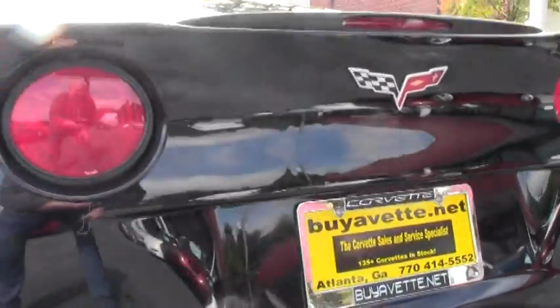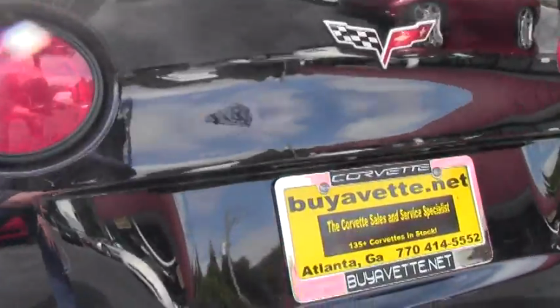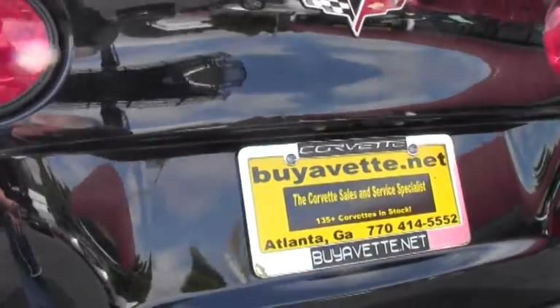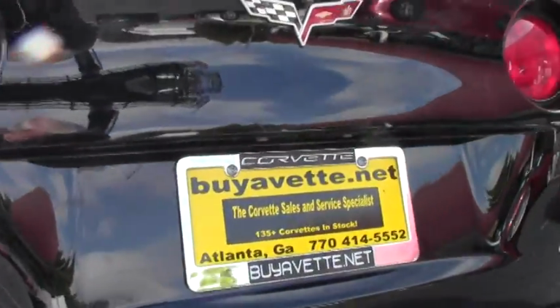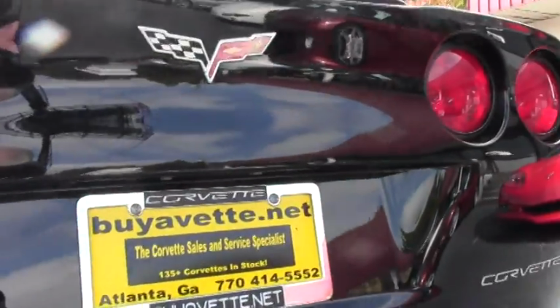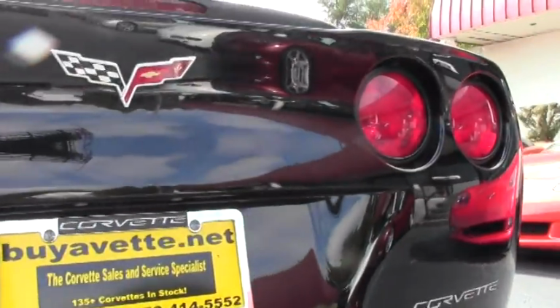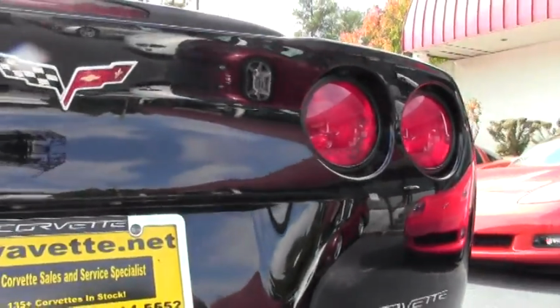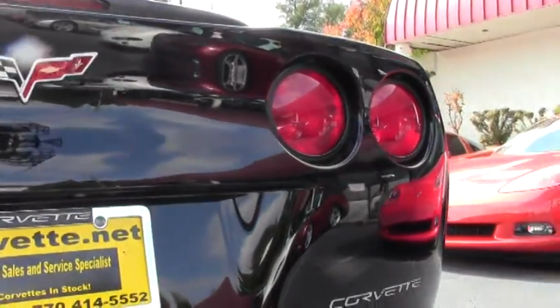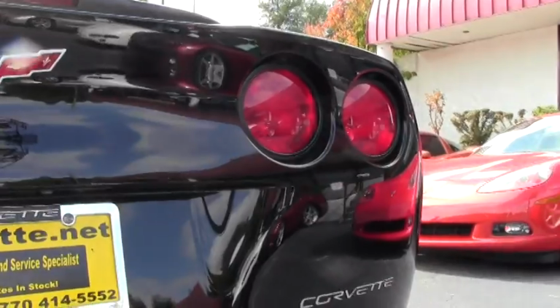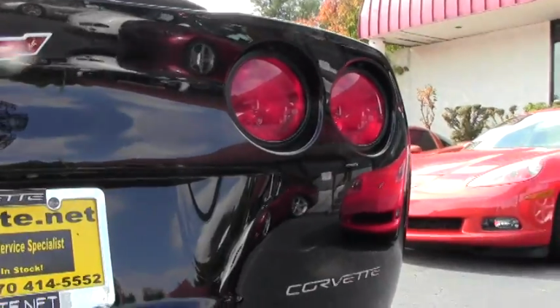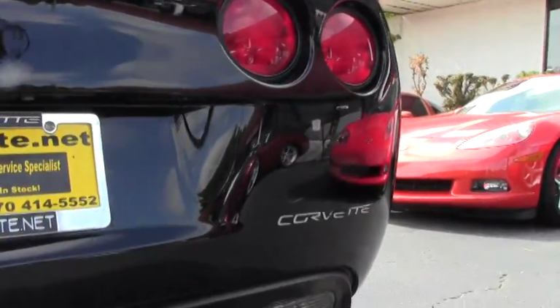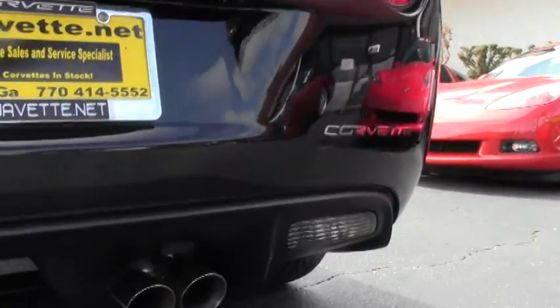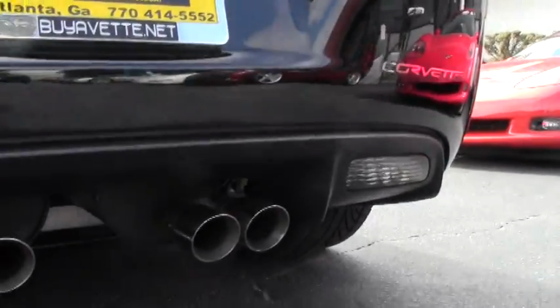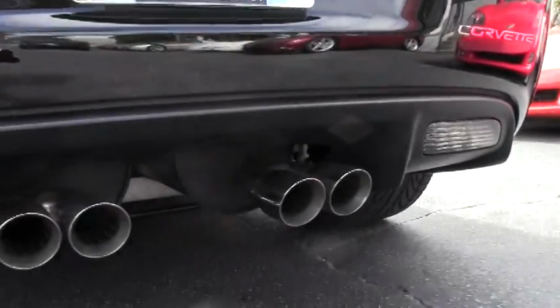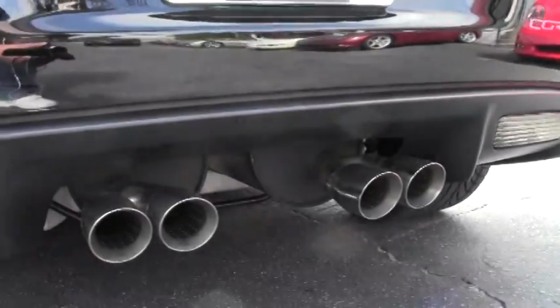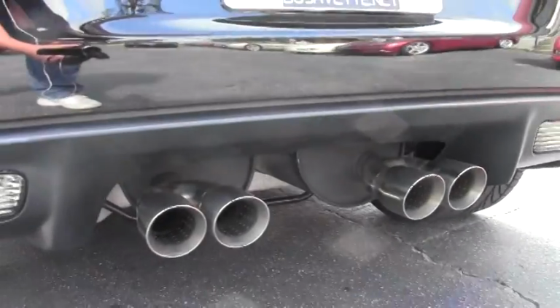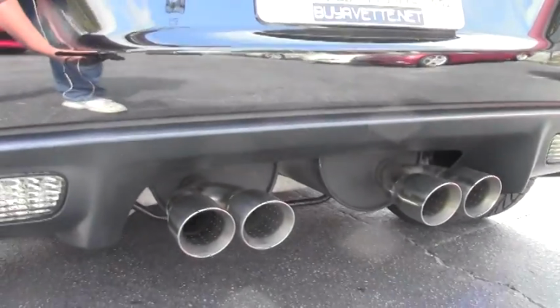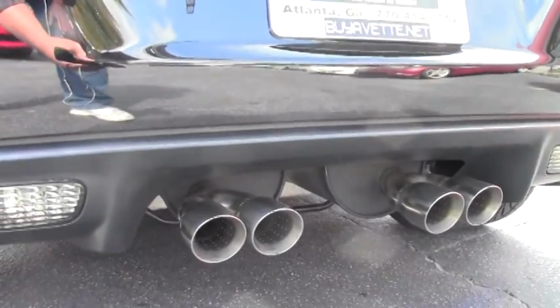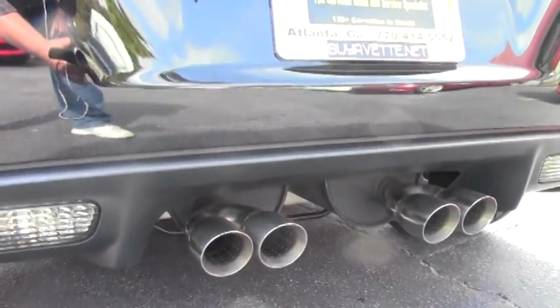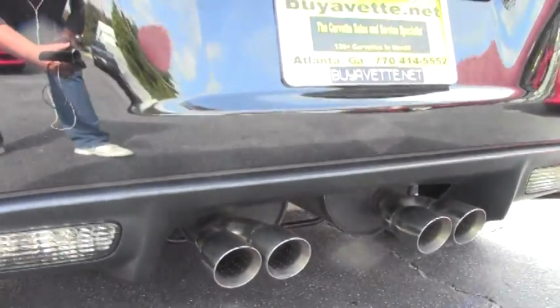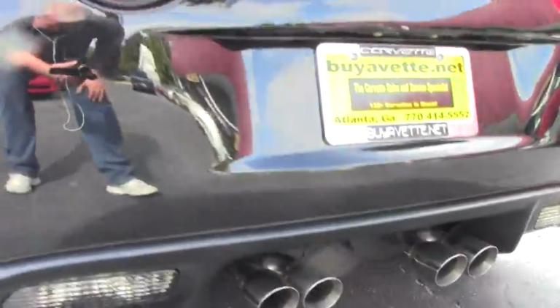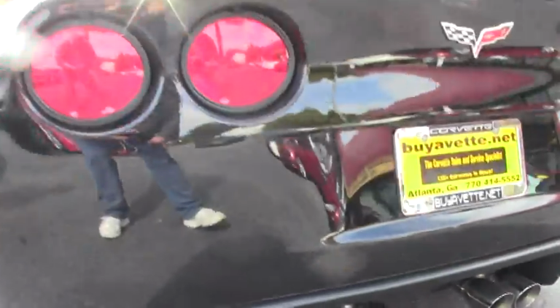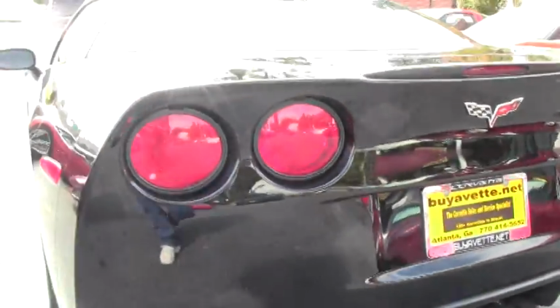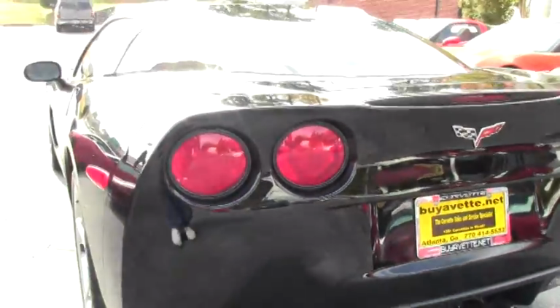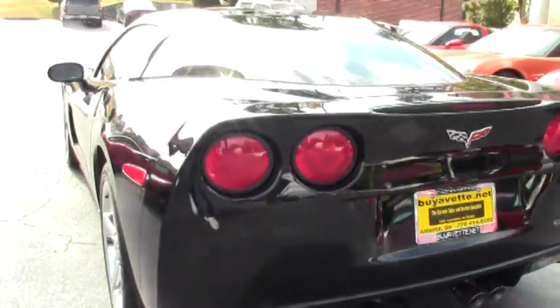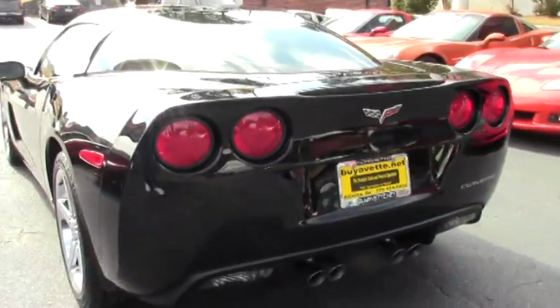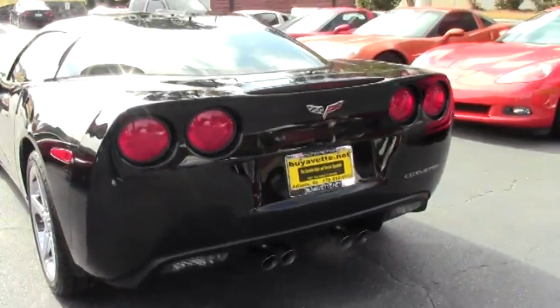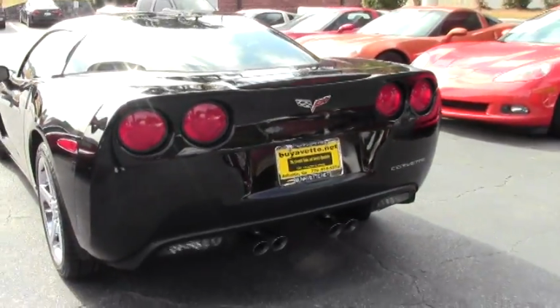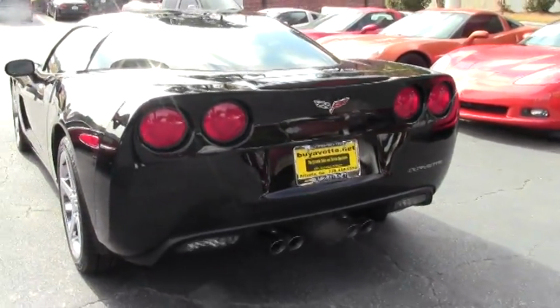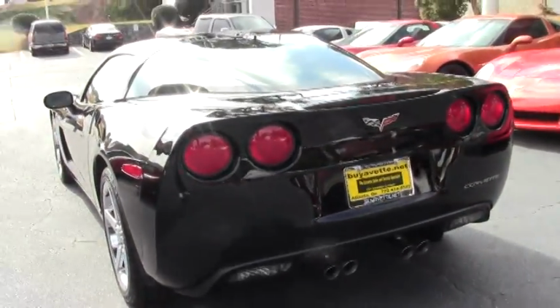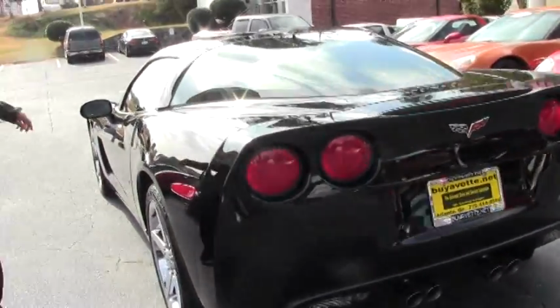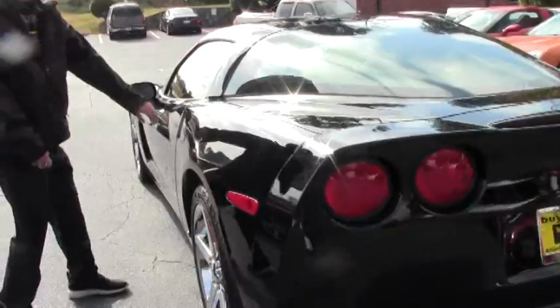The paint on this car seems to be in great condition with a strong shine on it. Everything seems to be stock. Let's go ahead and take a look at the inside.